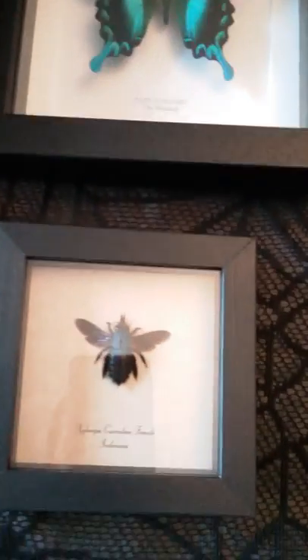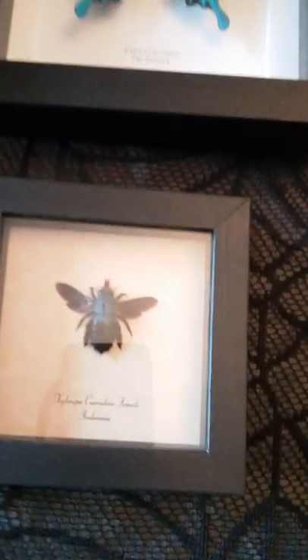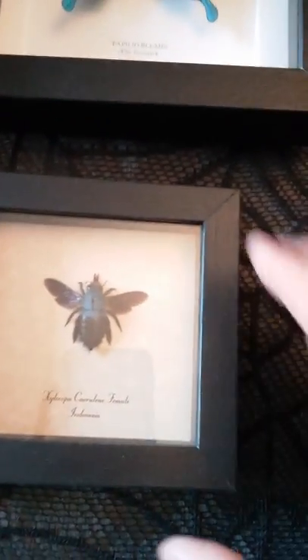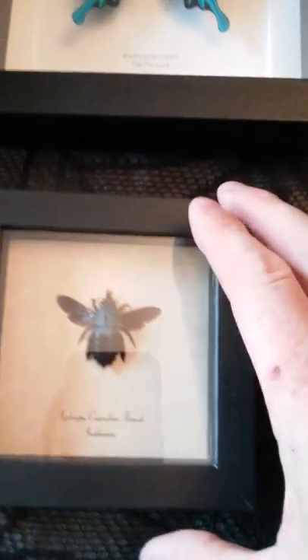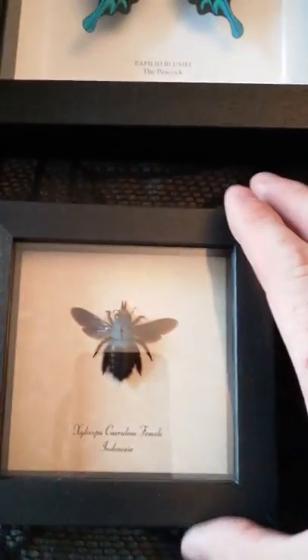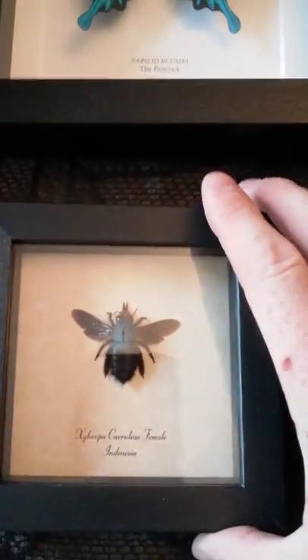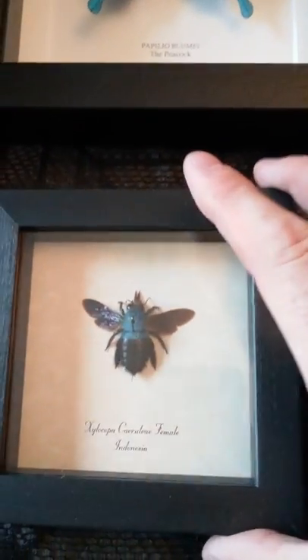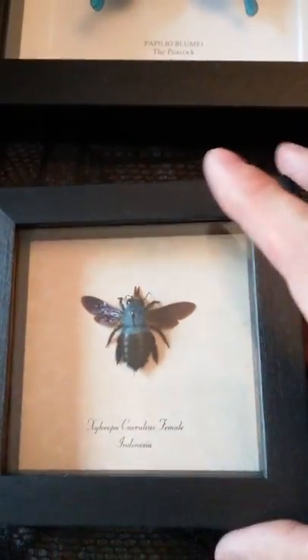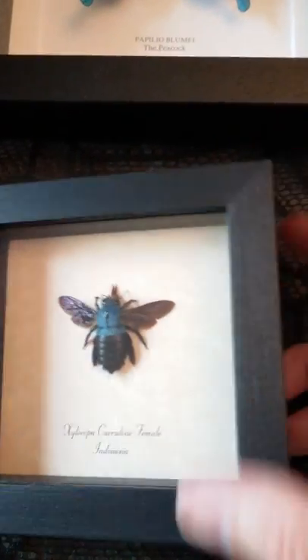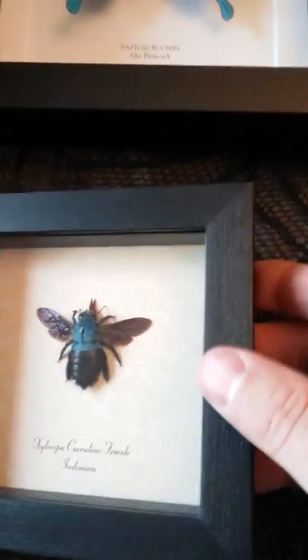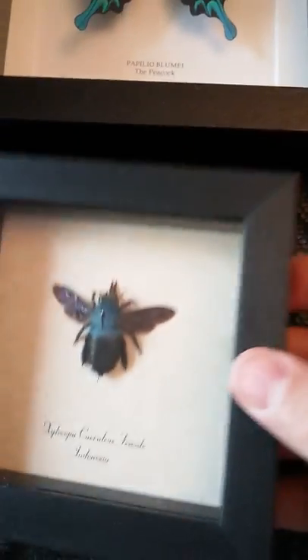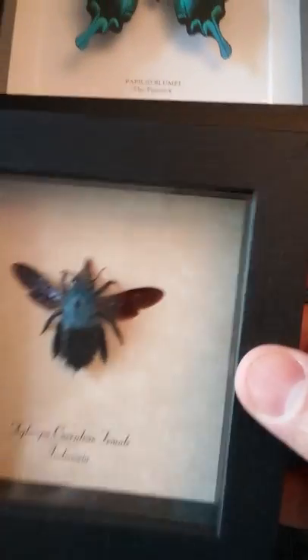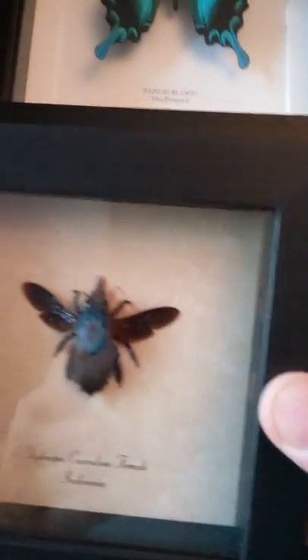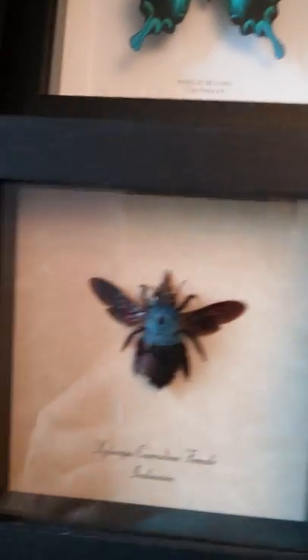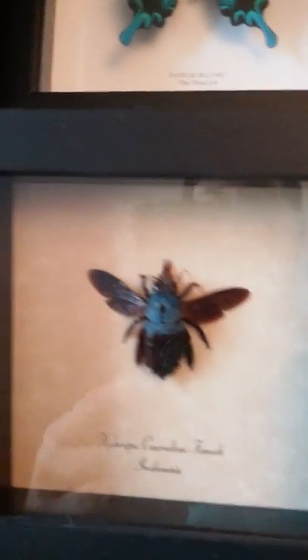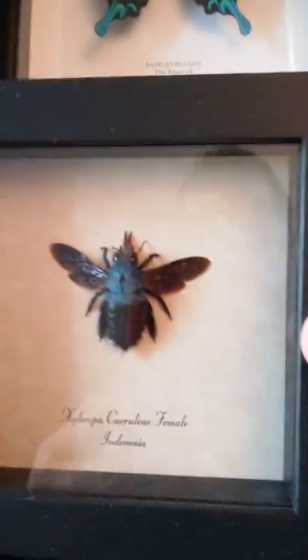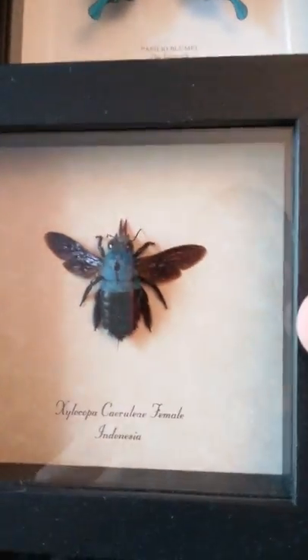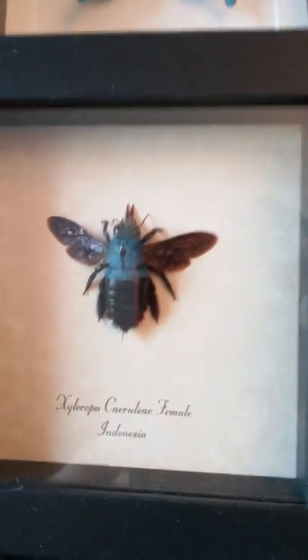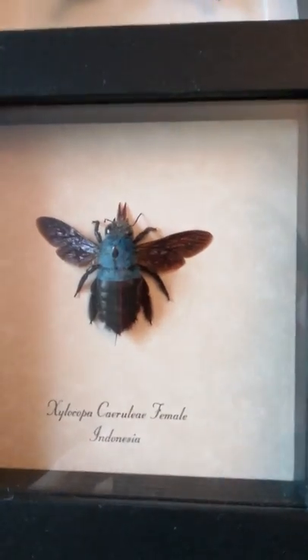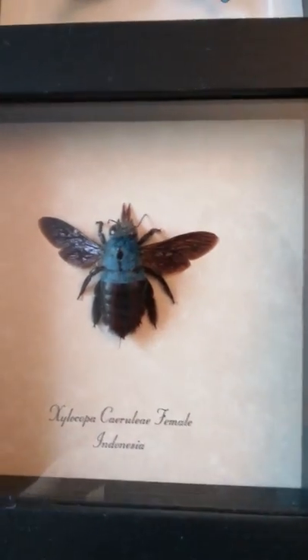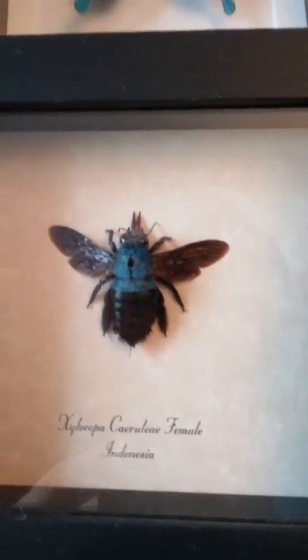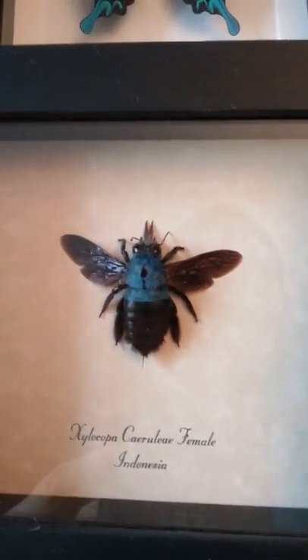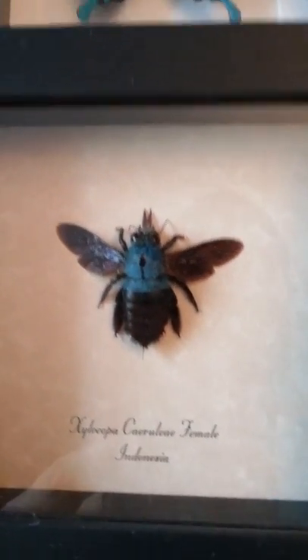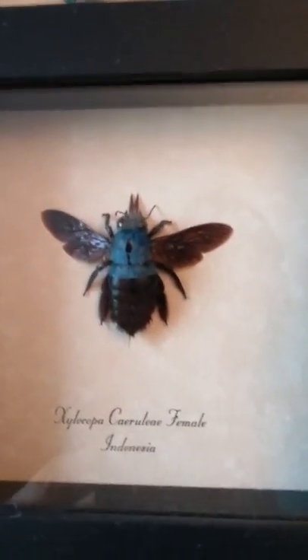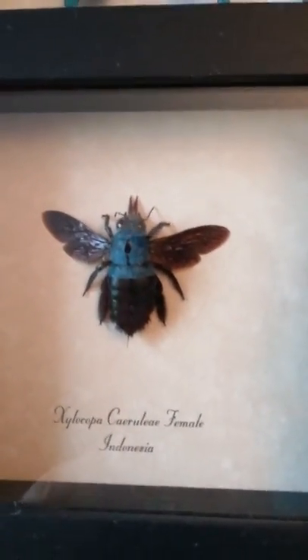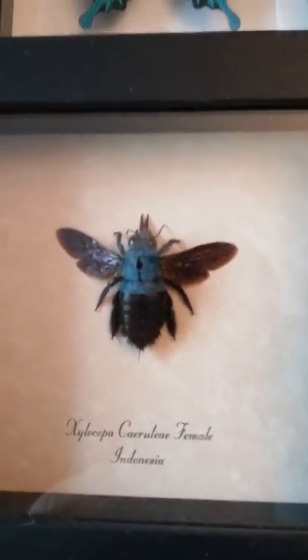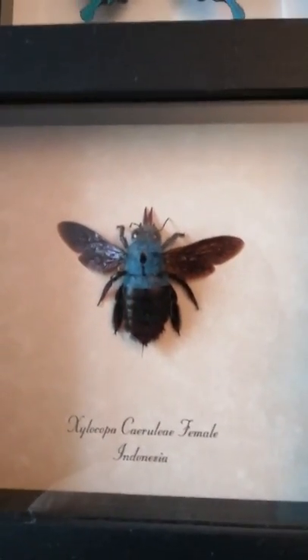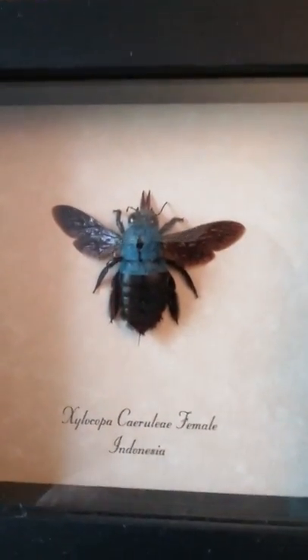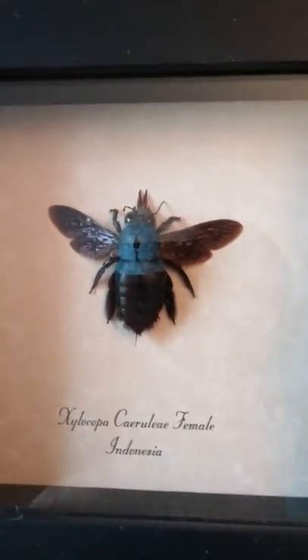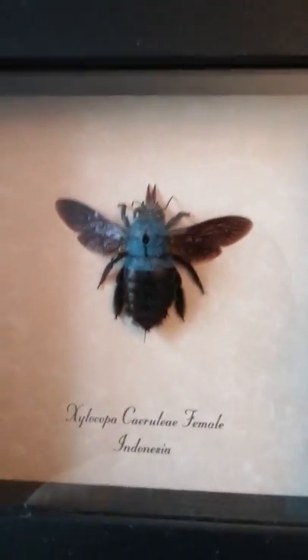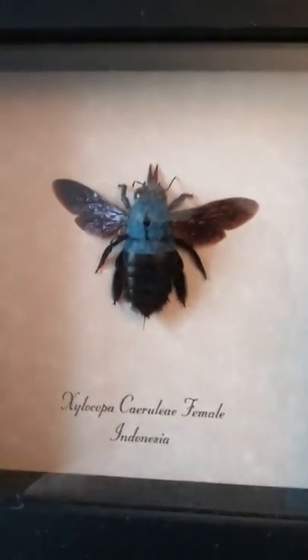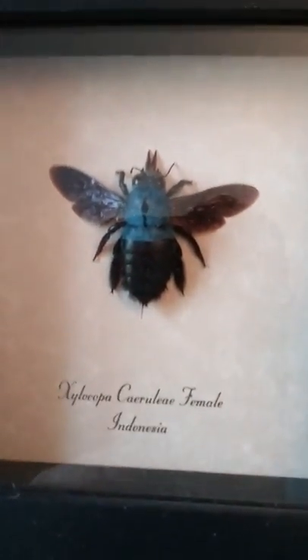I have an actual blue bumblebee. Again, natural. No fake. Real color. That's how they live in the wild.